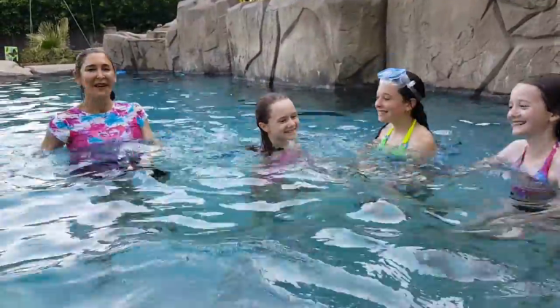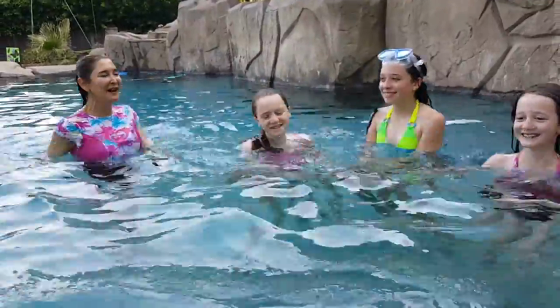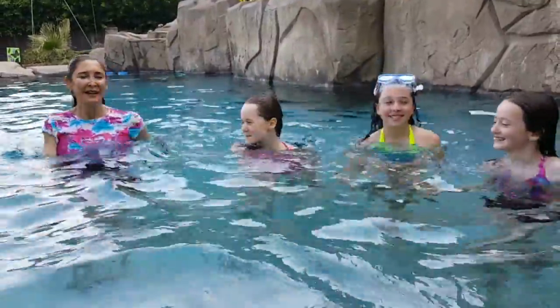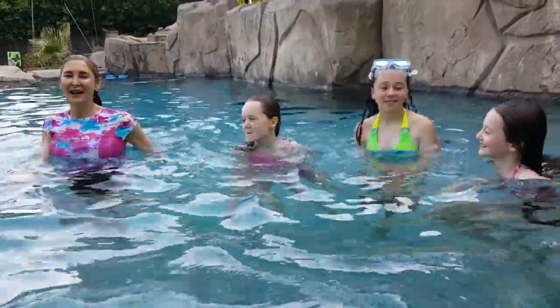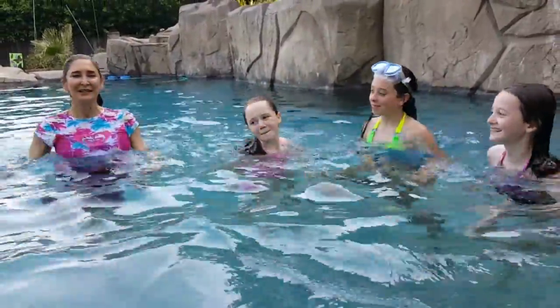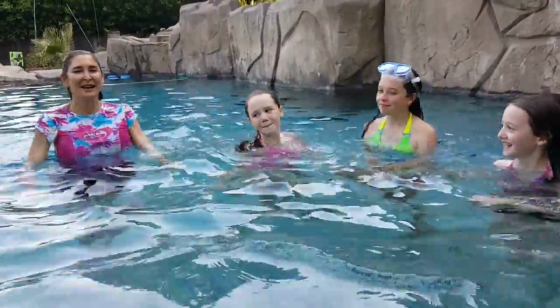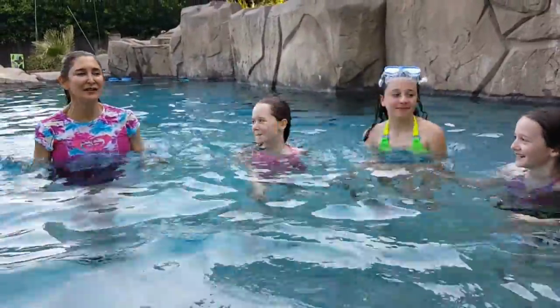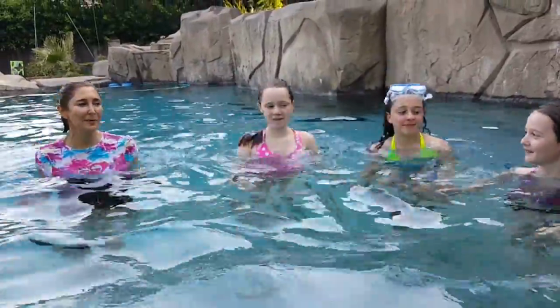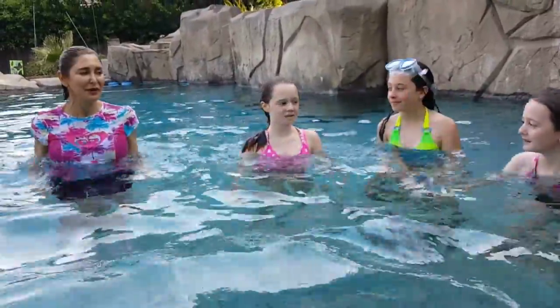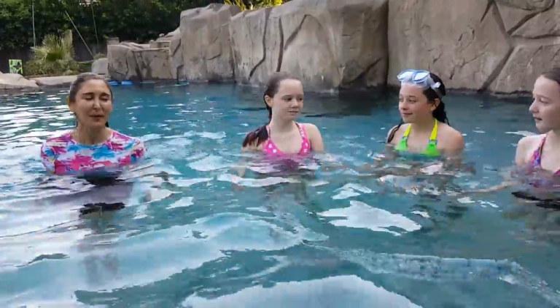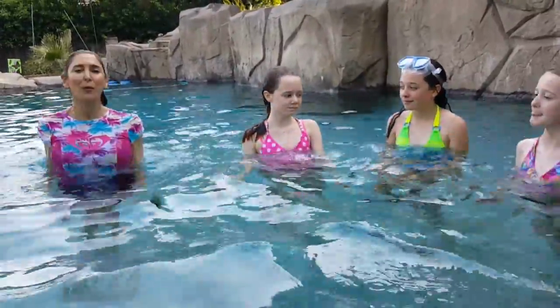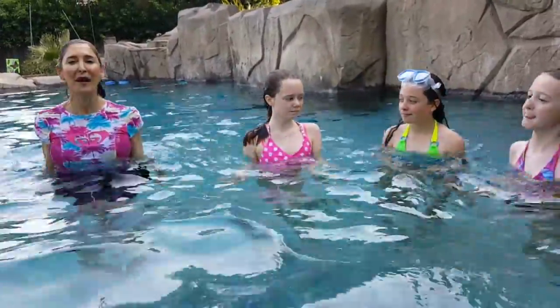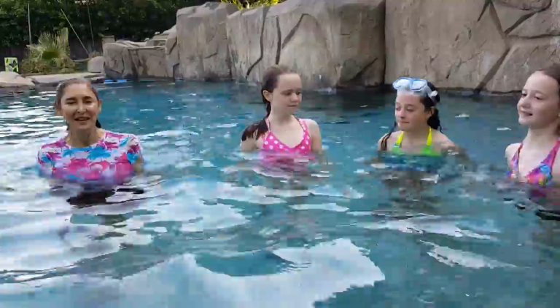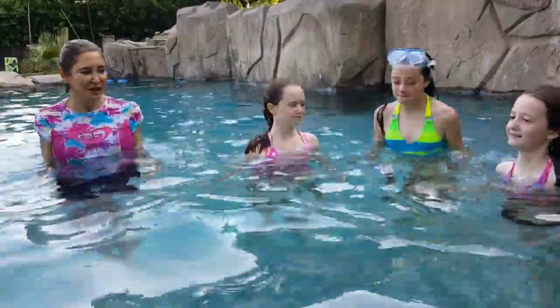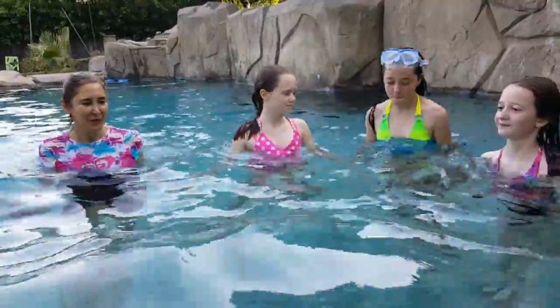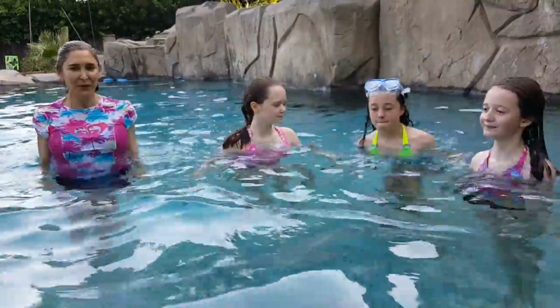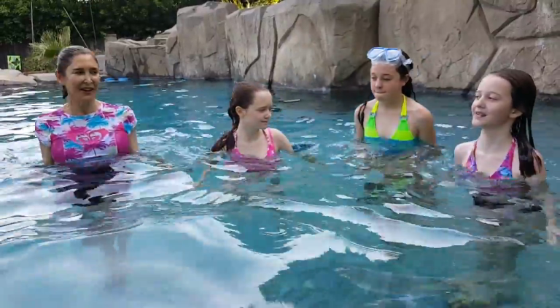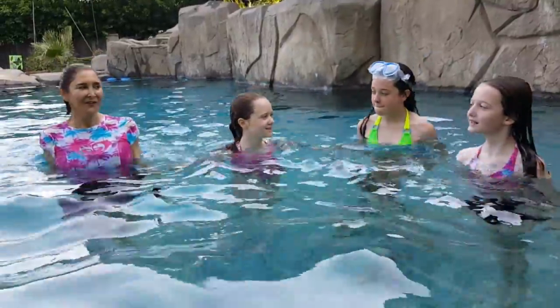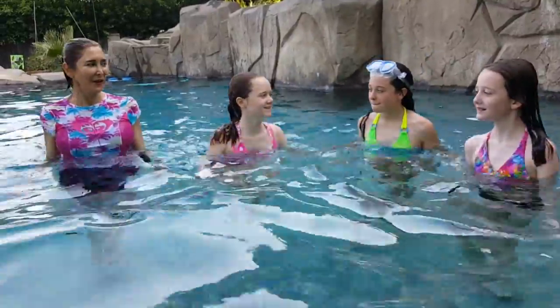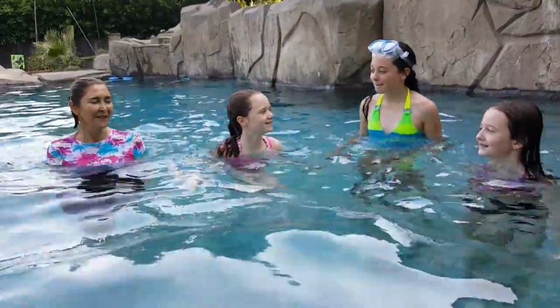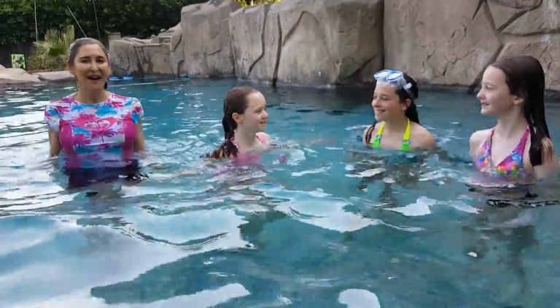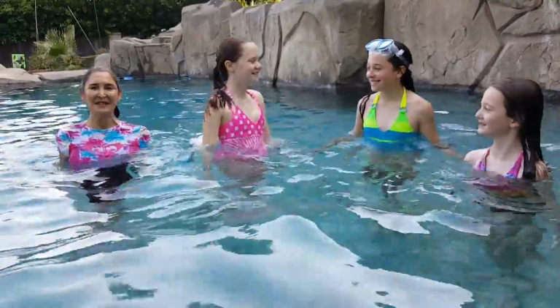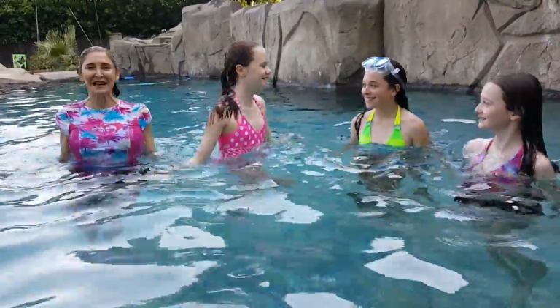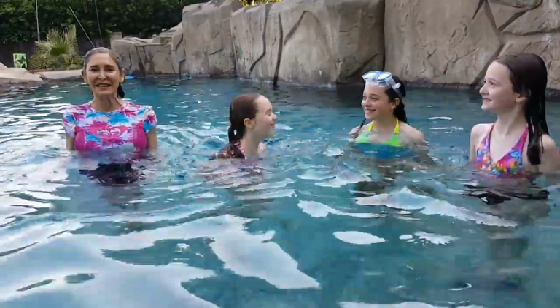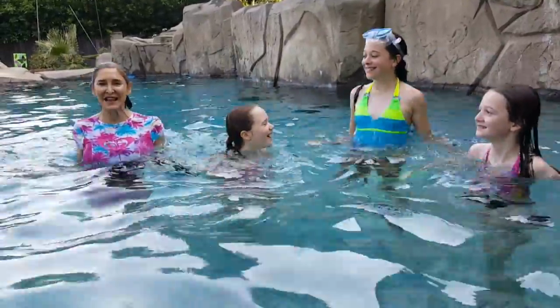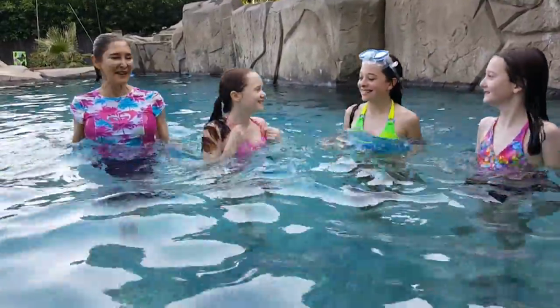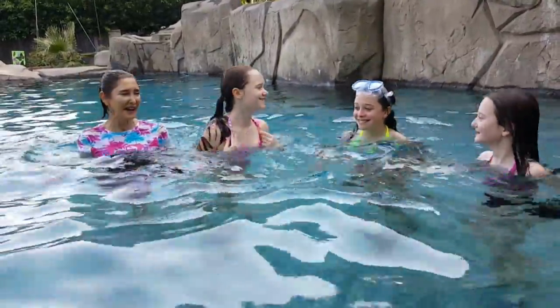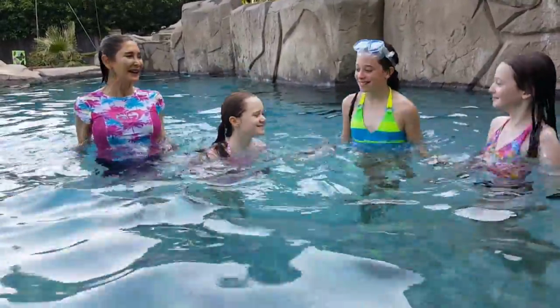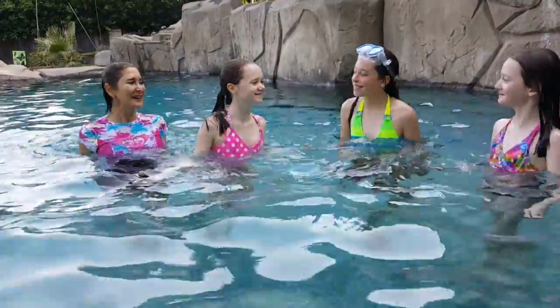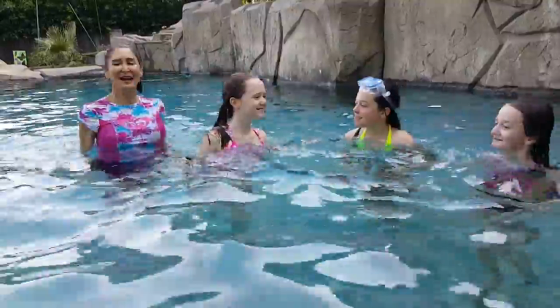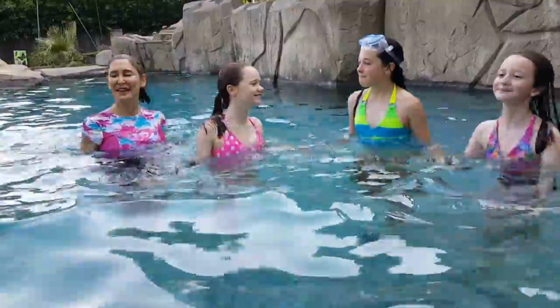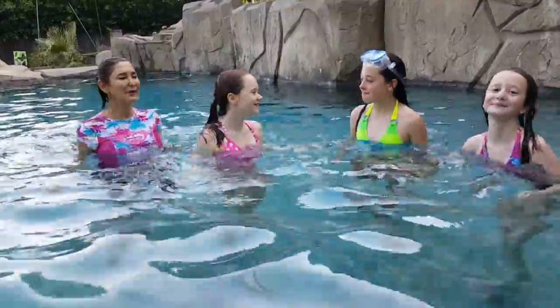A rotation — work the waist. One, two, three, four, five, six, seven, eight, nine, ten. Now jump like you're jumping rope. One, two, three, four, five, six, seven, eight, nine, ten.